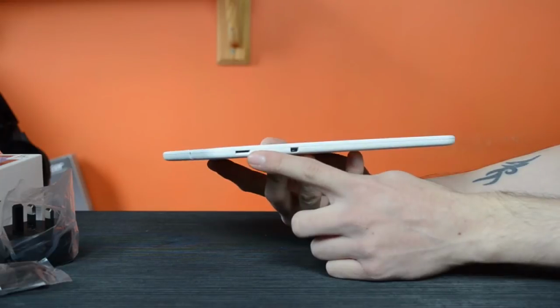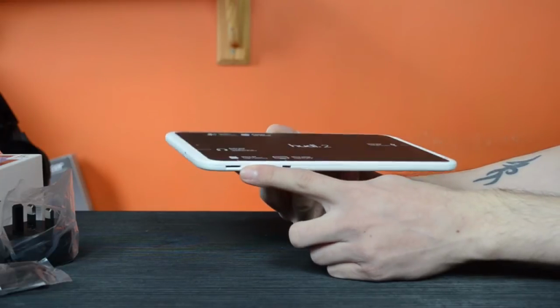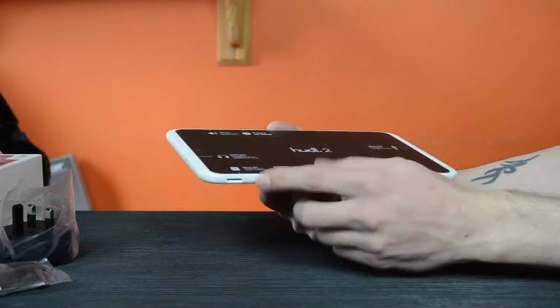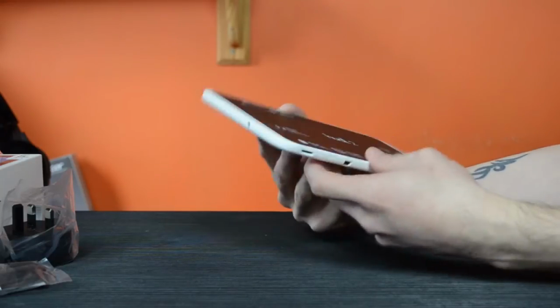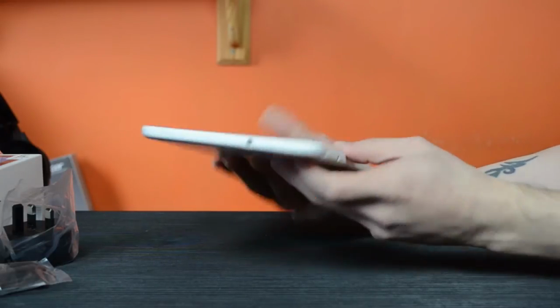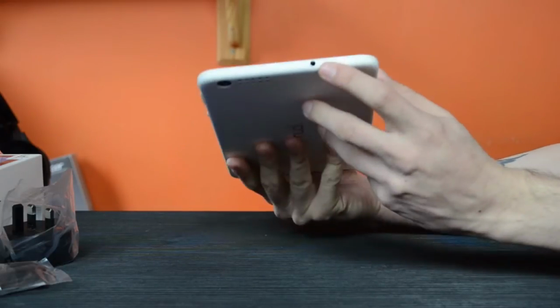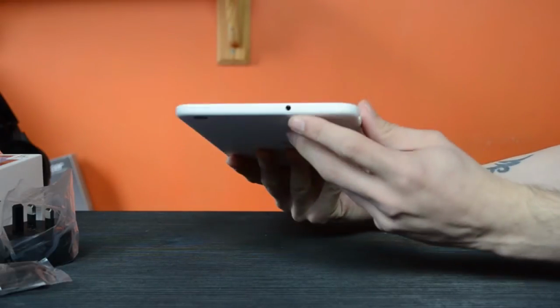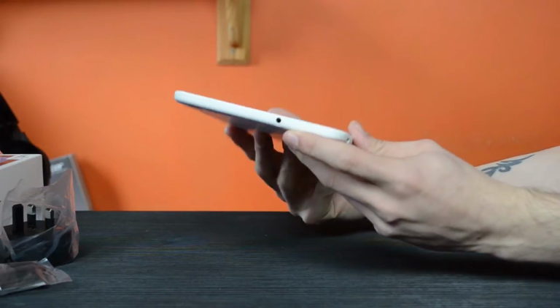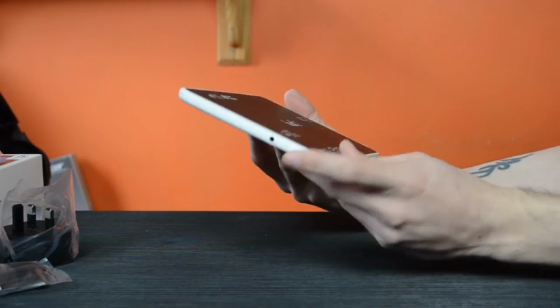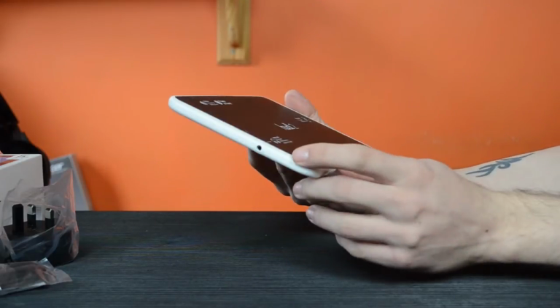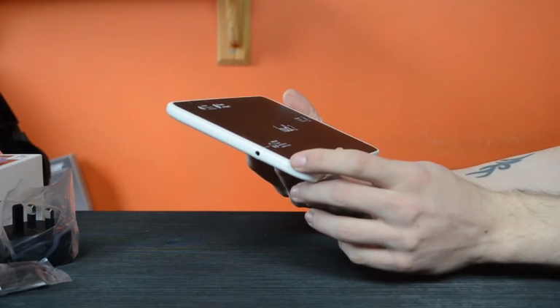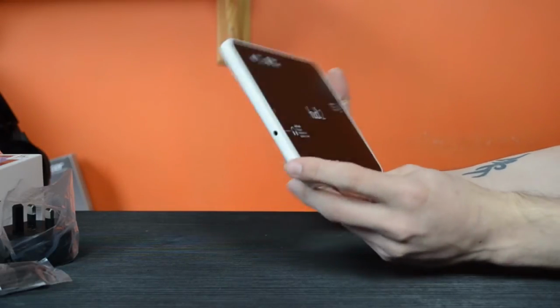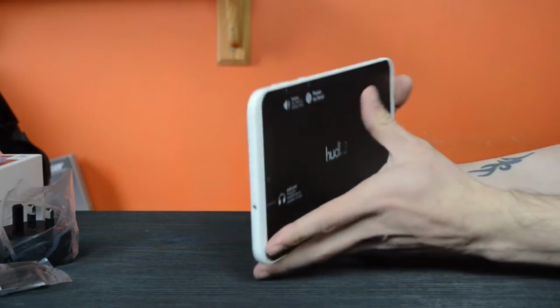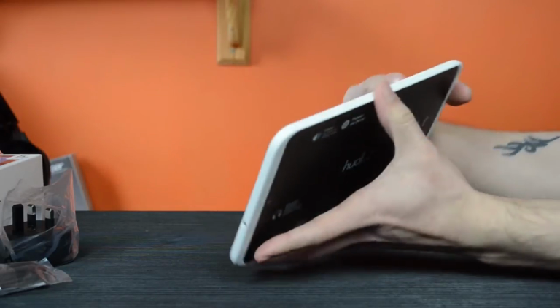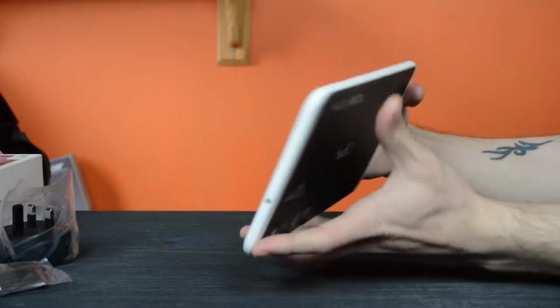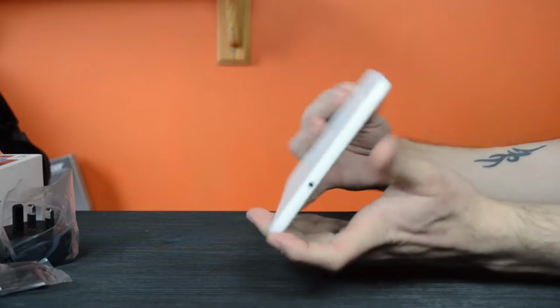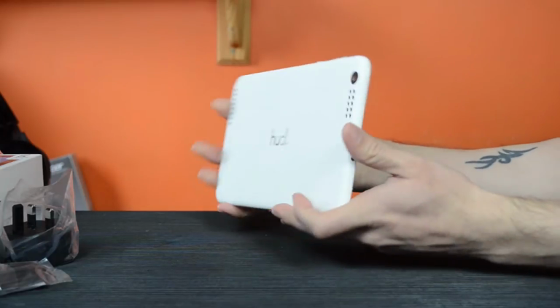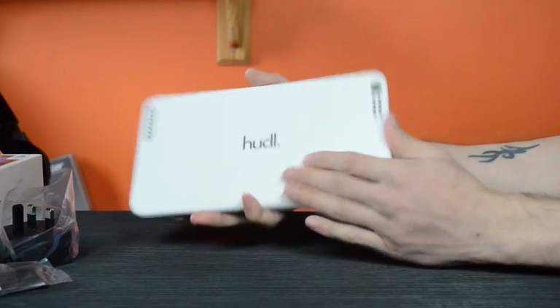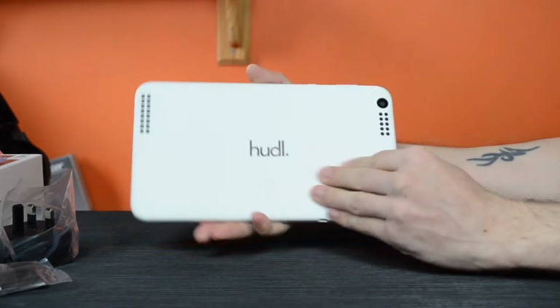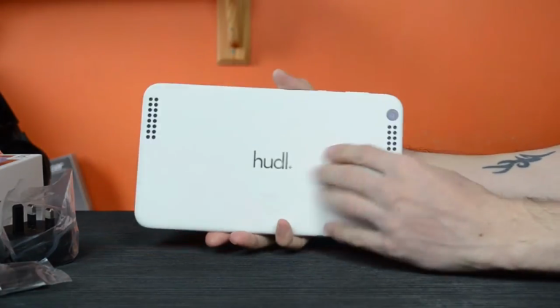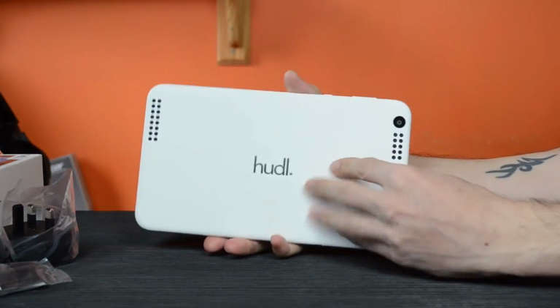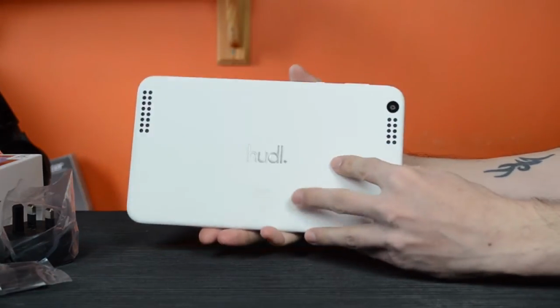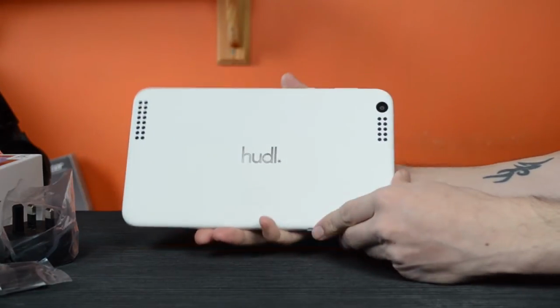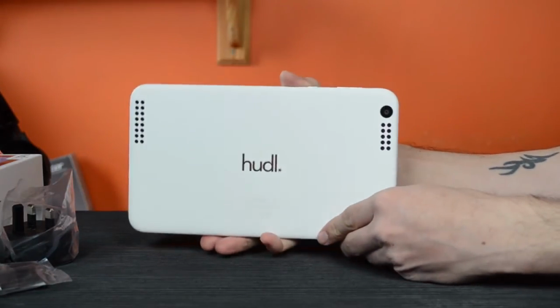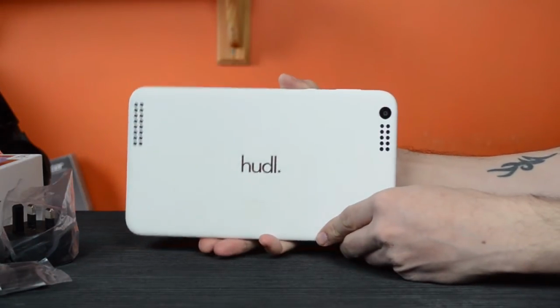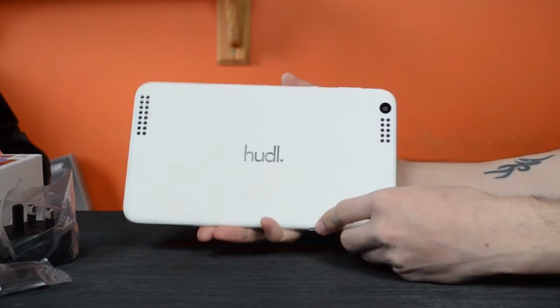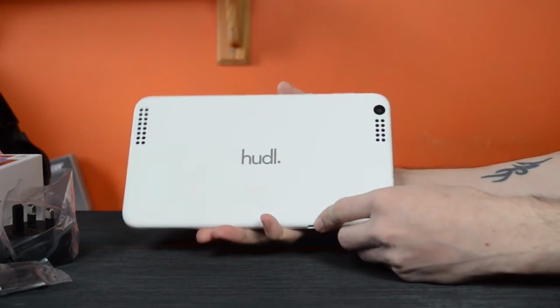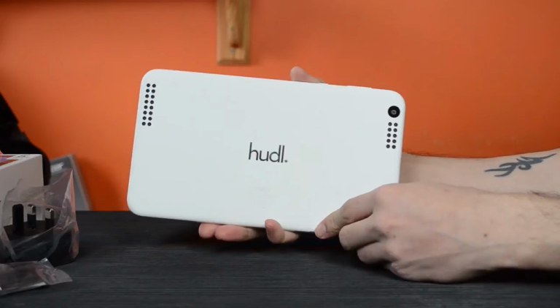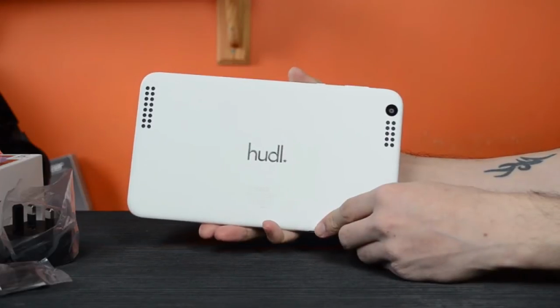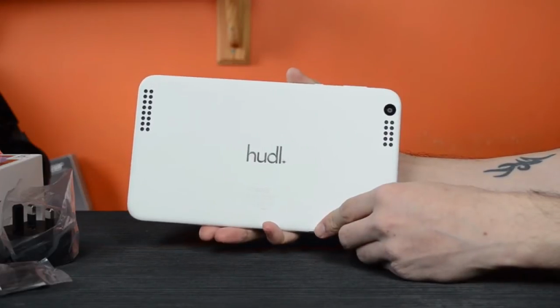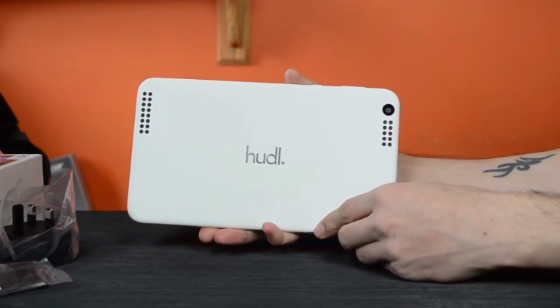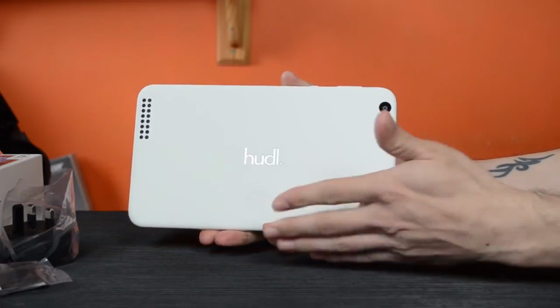The dimensions of the tablet are 128x224x9mm — that's height, width, depth — and a weight of 420 grams, which is rather on the heavy side.